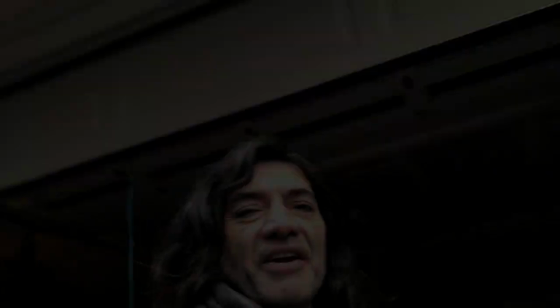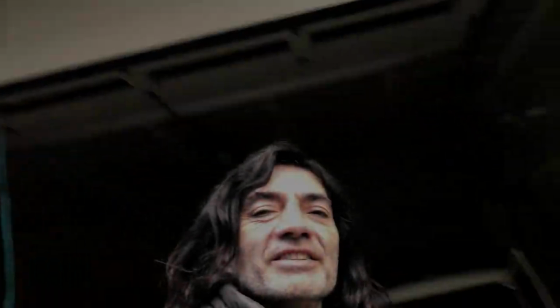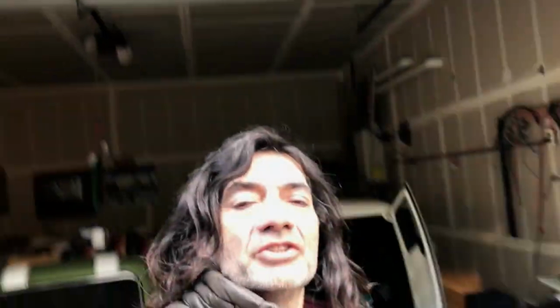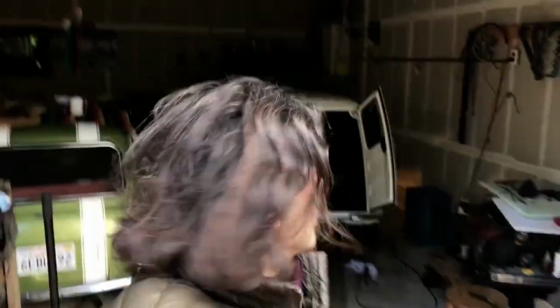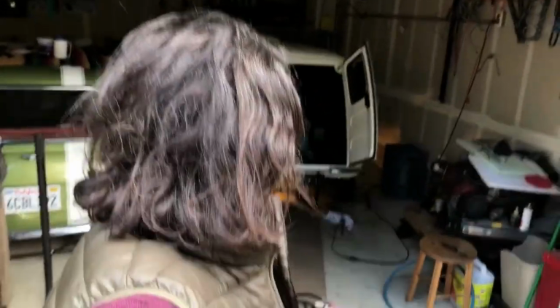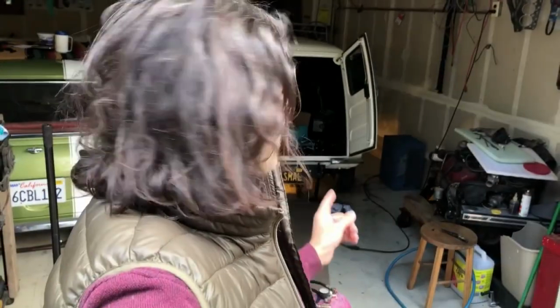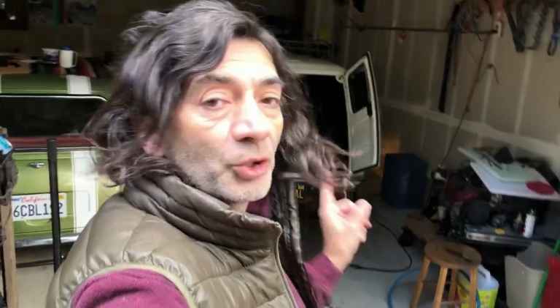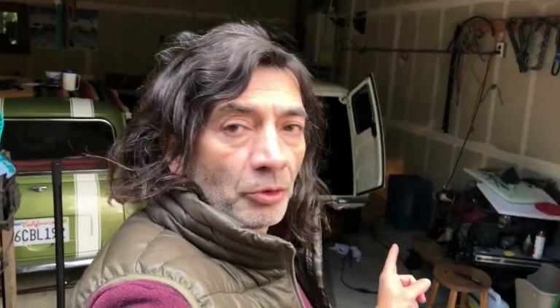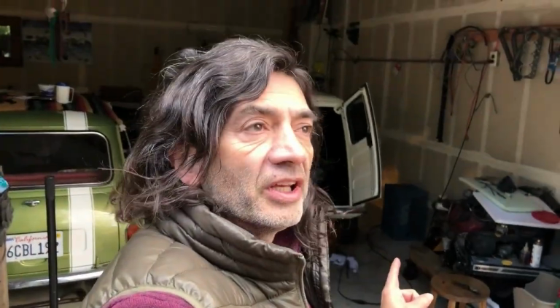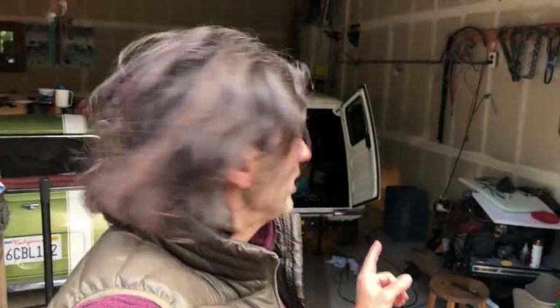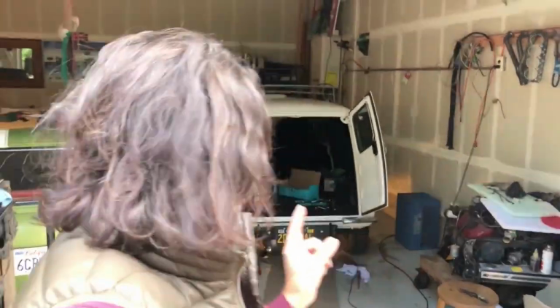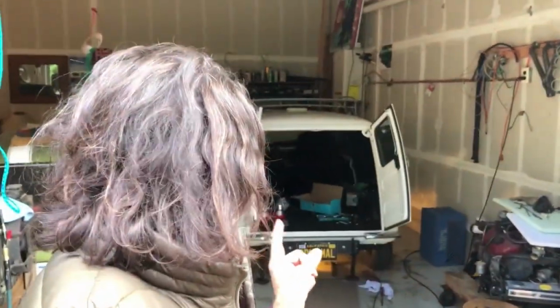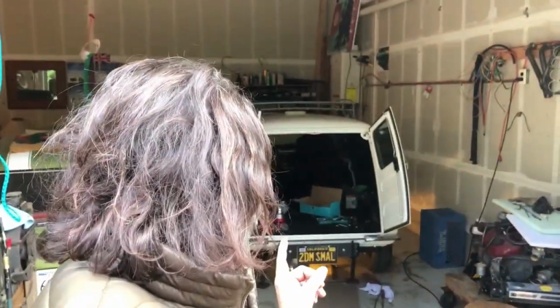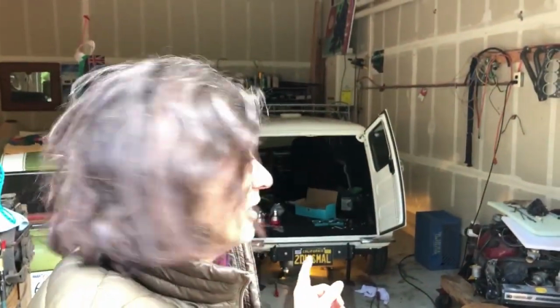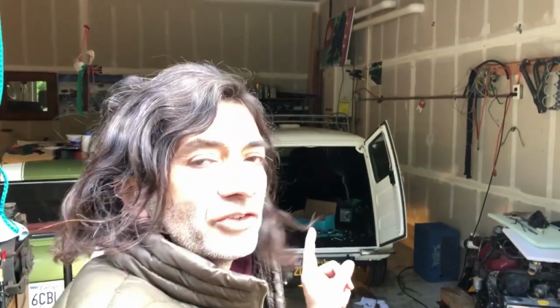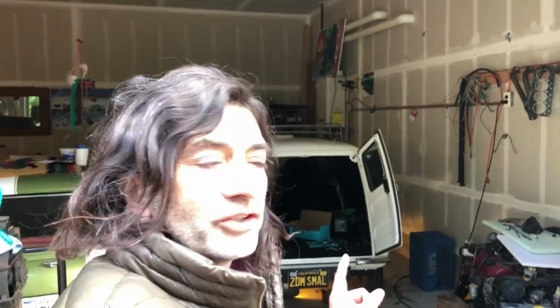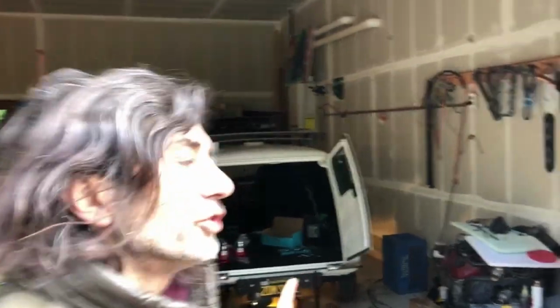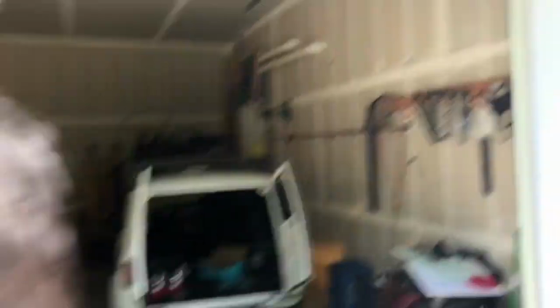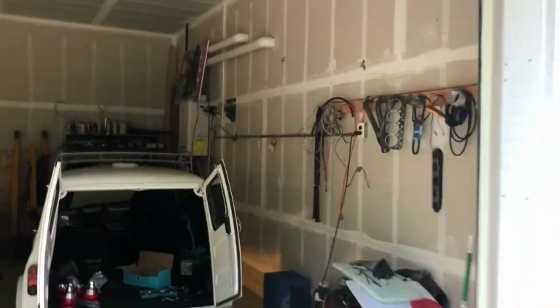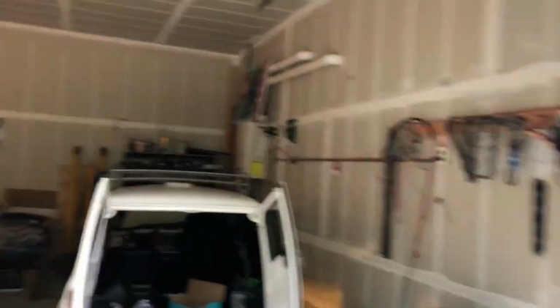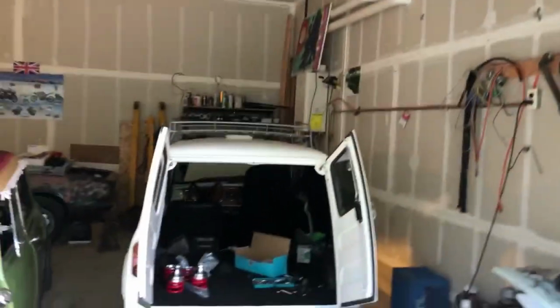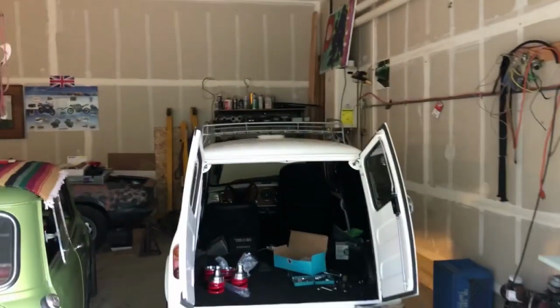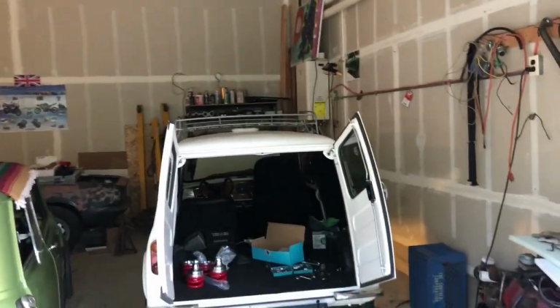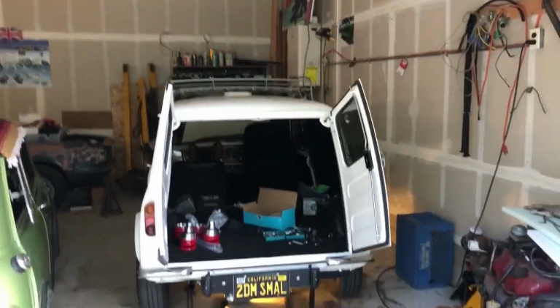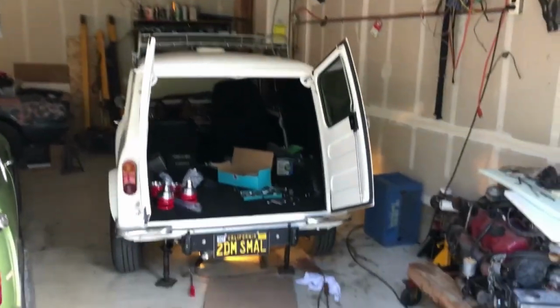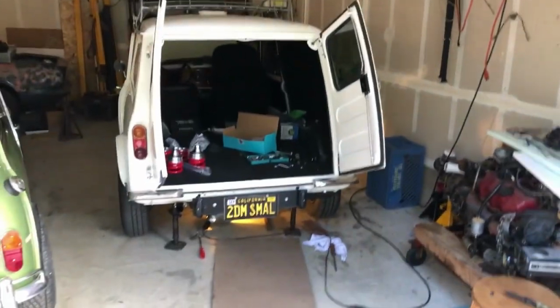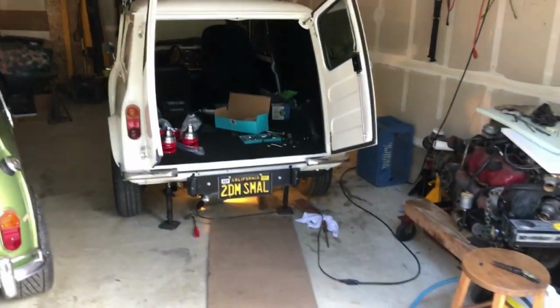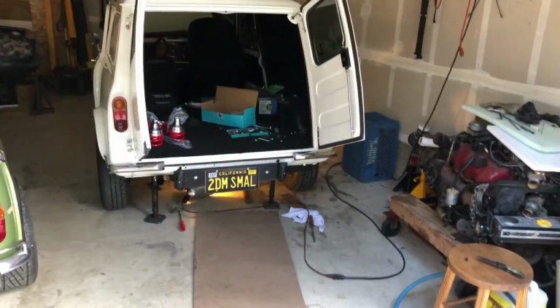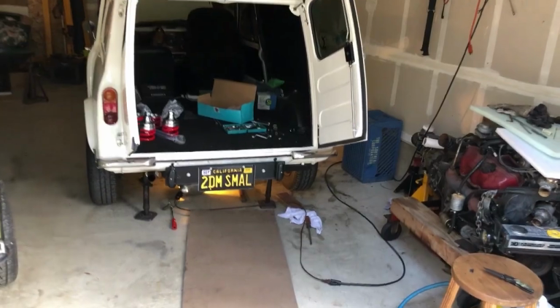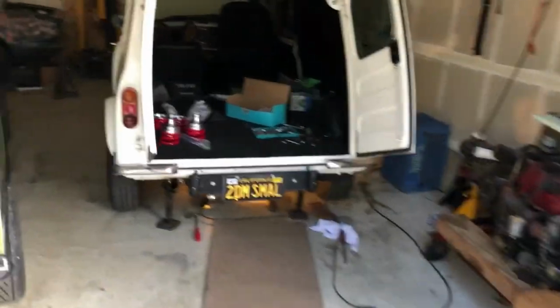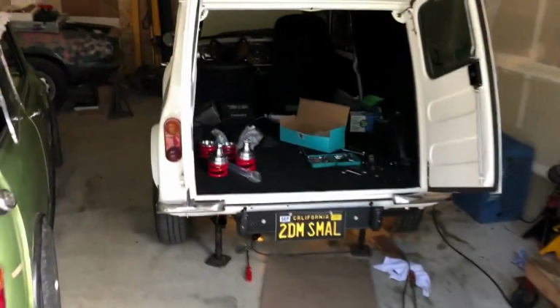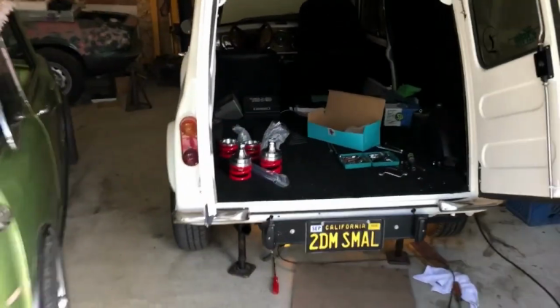Hey there, it's Jamal at Cooper Road Mini, and what we got here is a chance to show start to finish the installation of one of these Hilo spring kits.